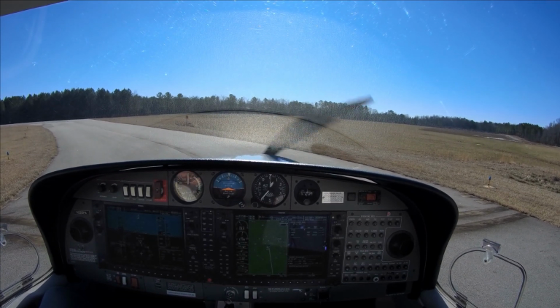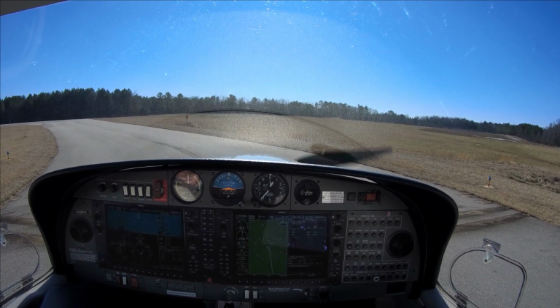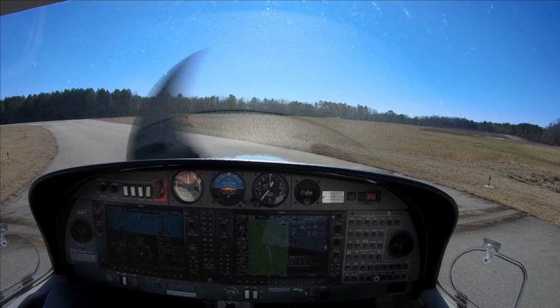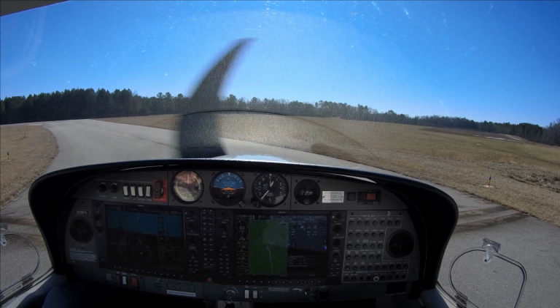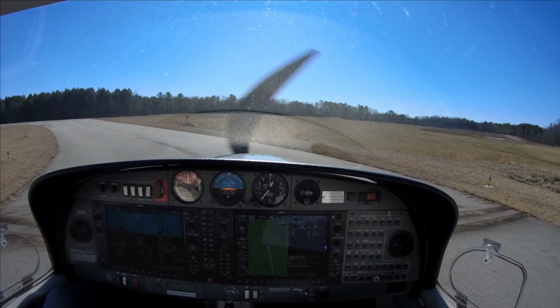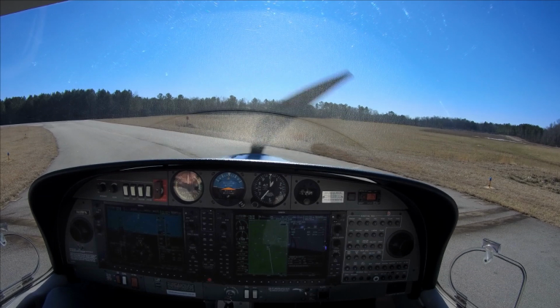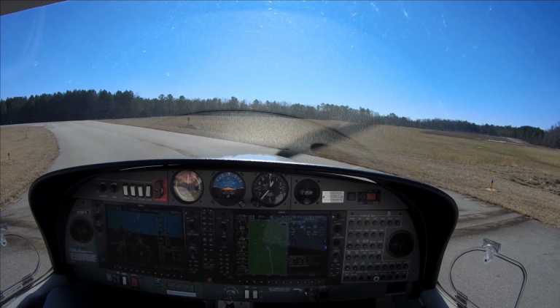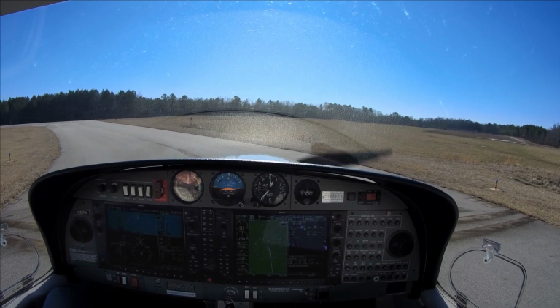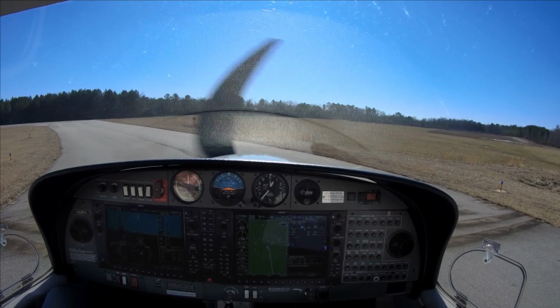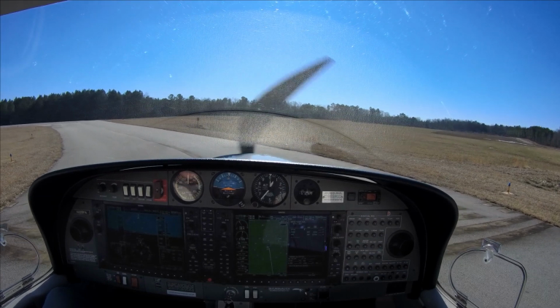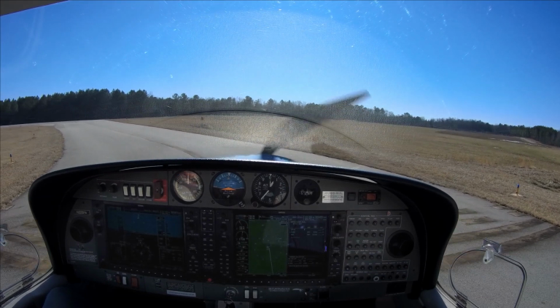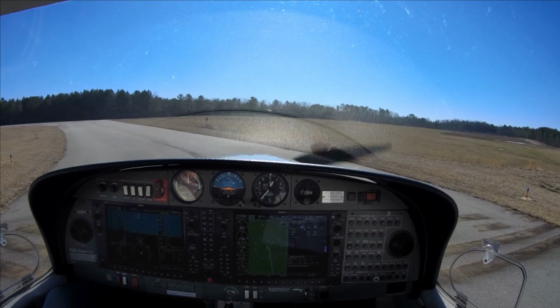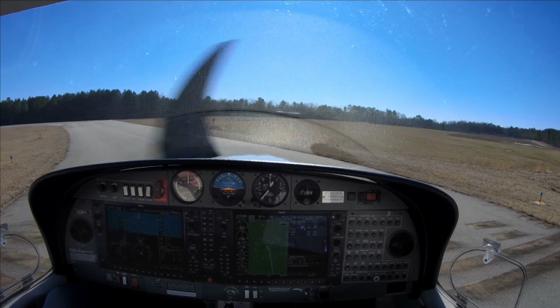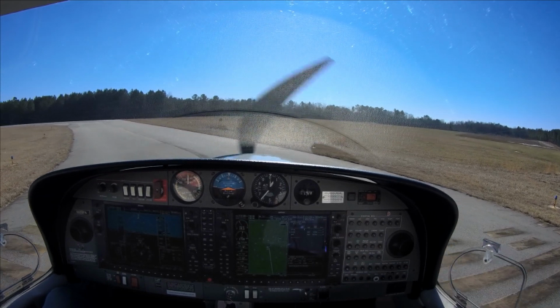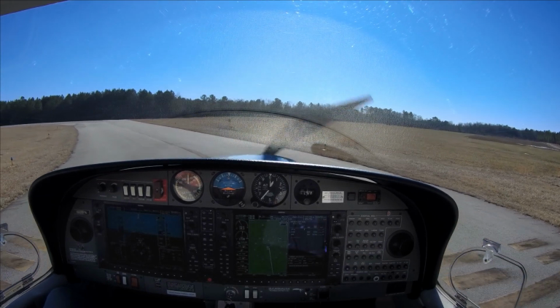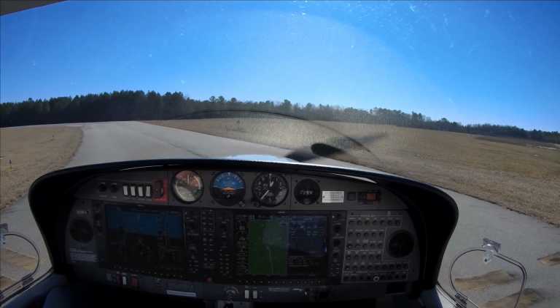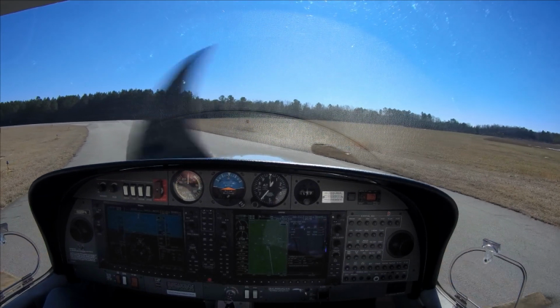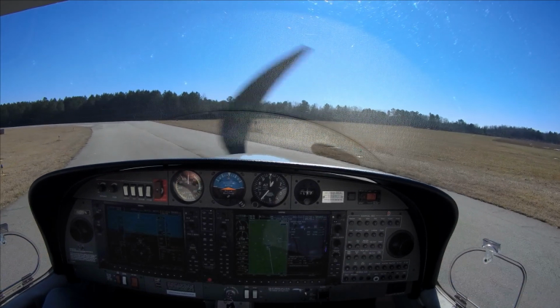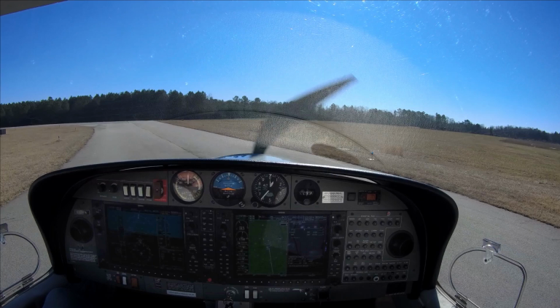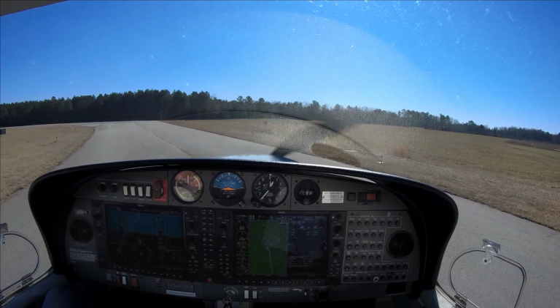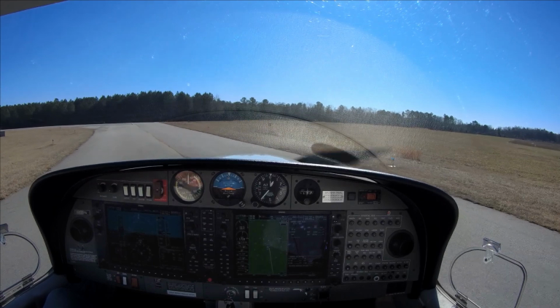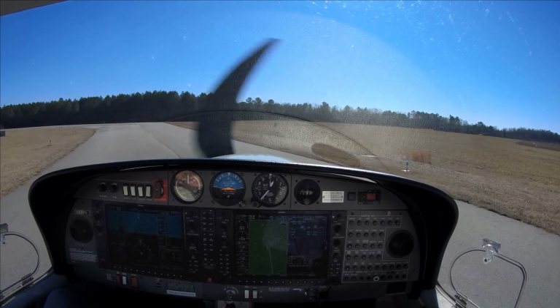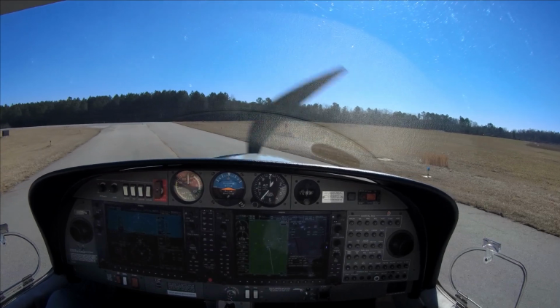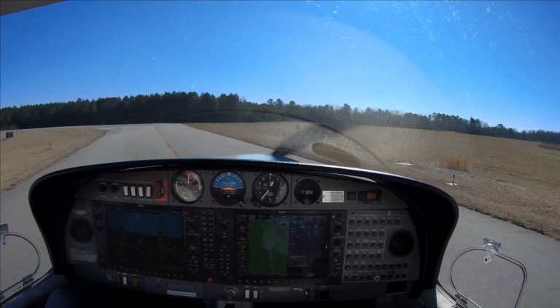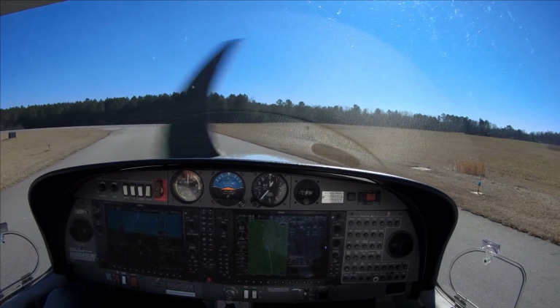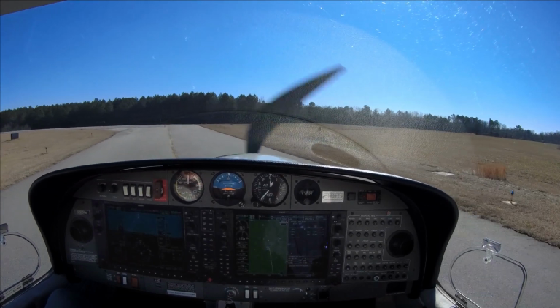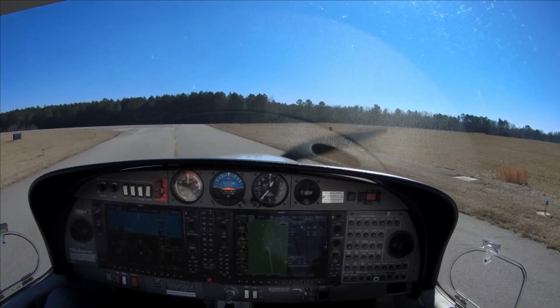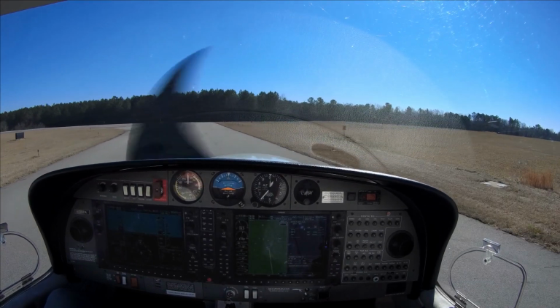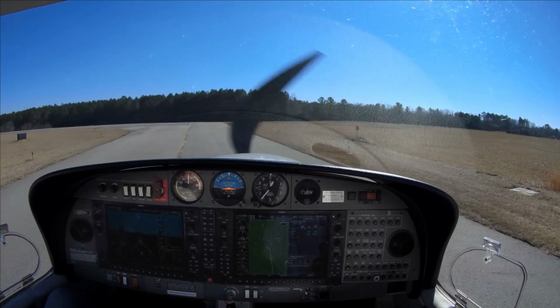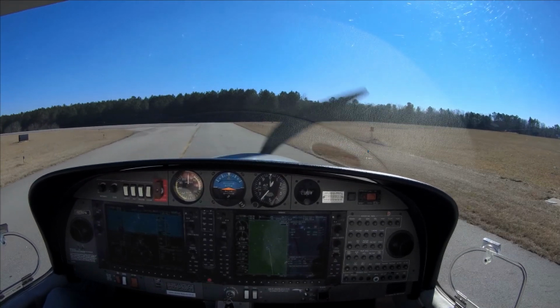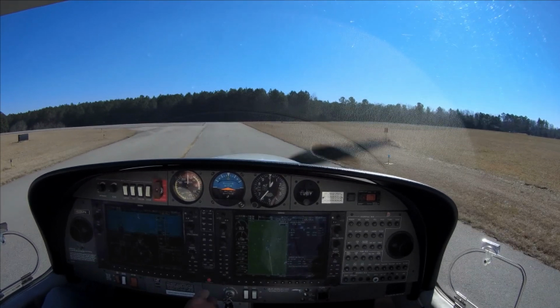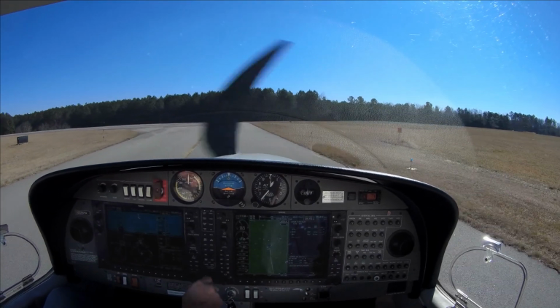SolarCity traffic, Diamond 226 Papa Alpha, departing runway 4 — we'll be doing a simulated engine out after takeoff. SolarCity.